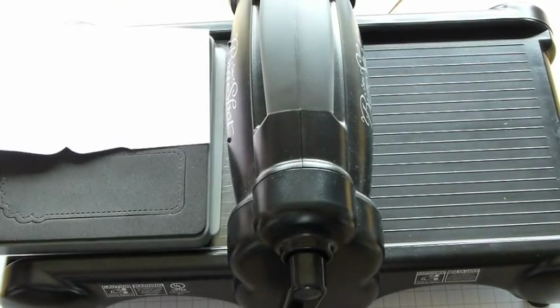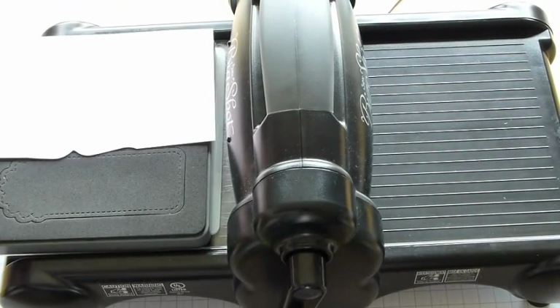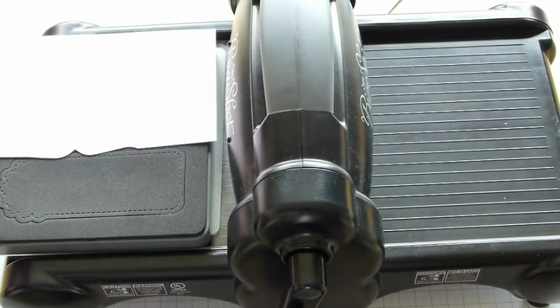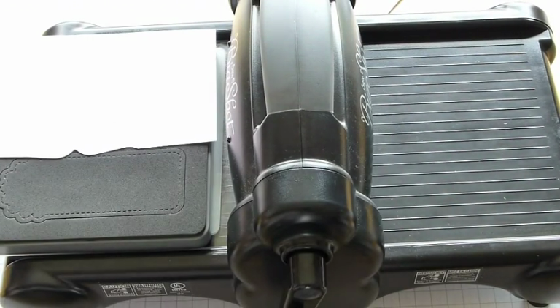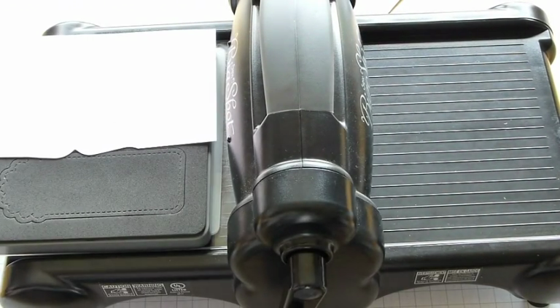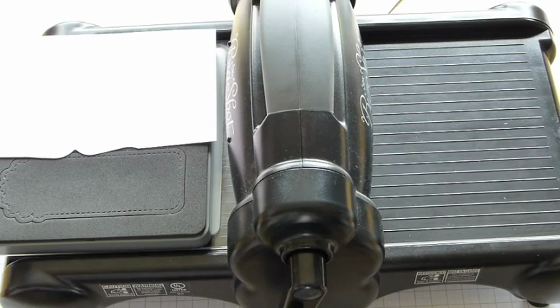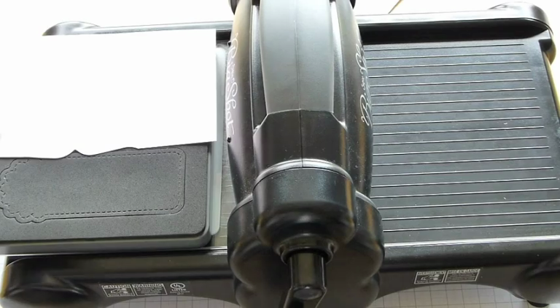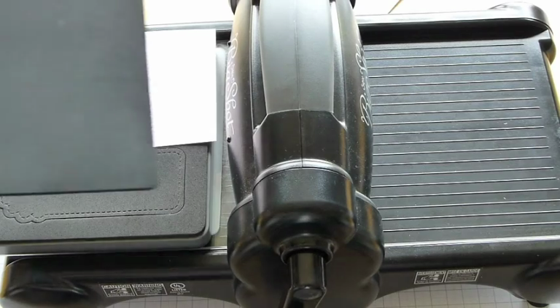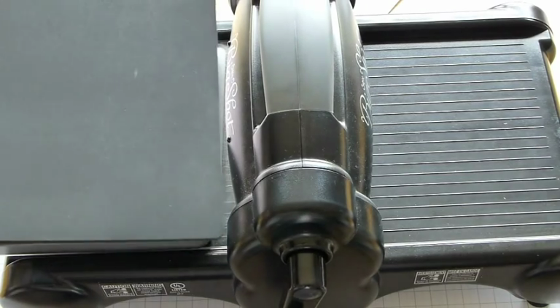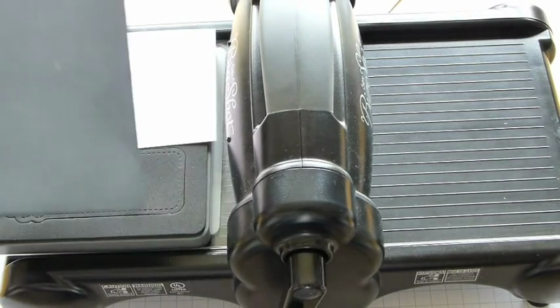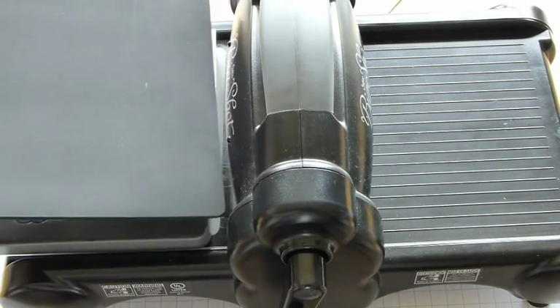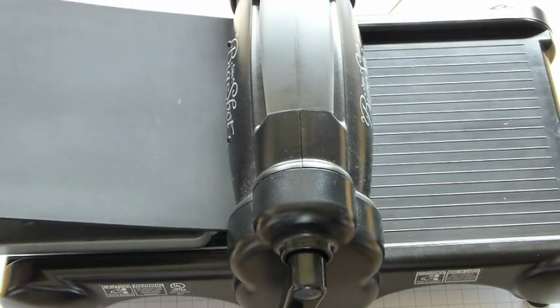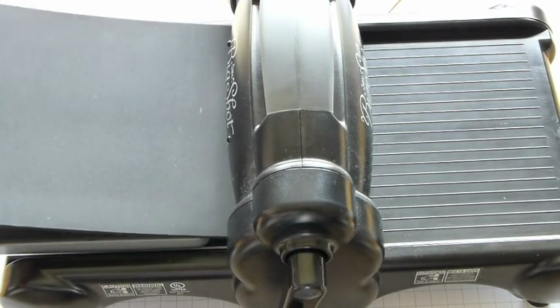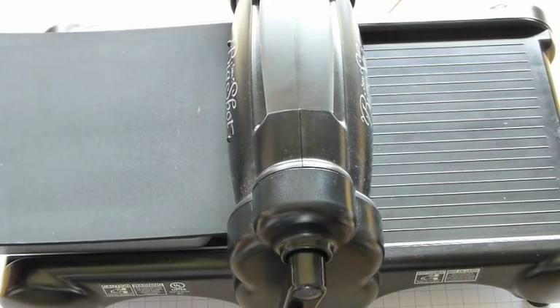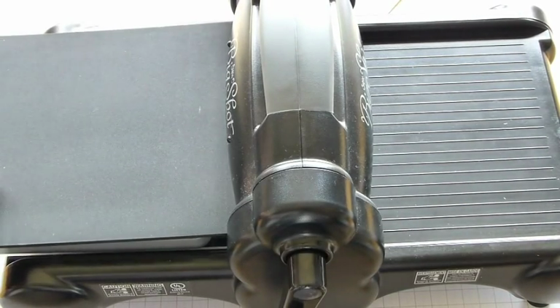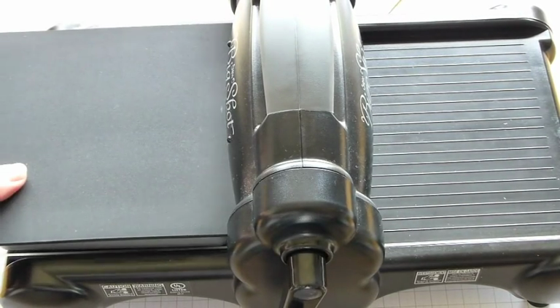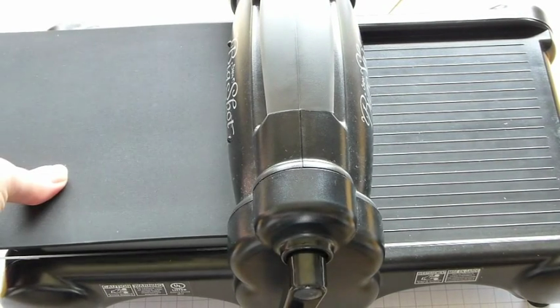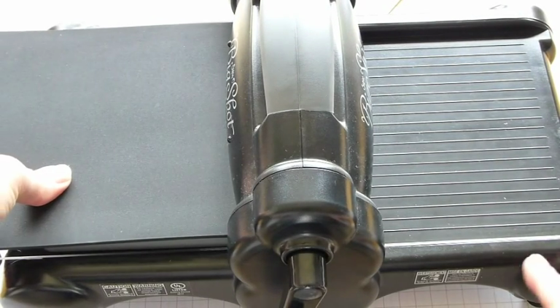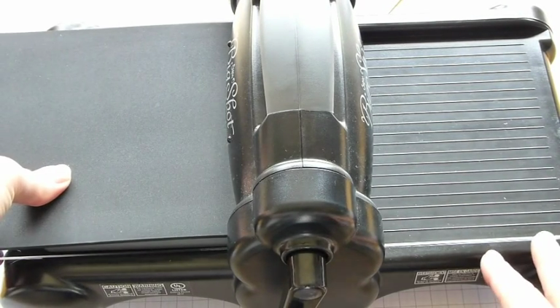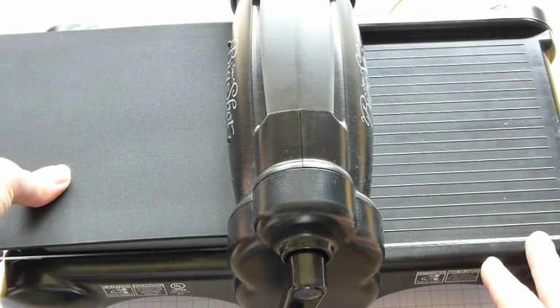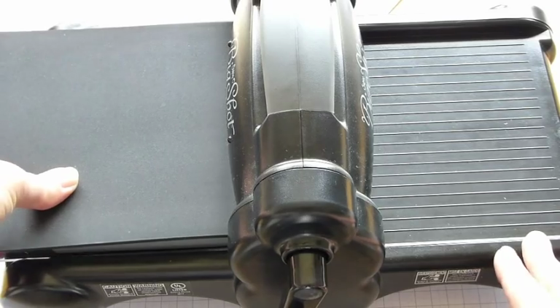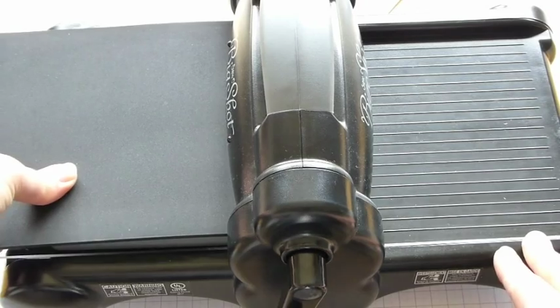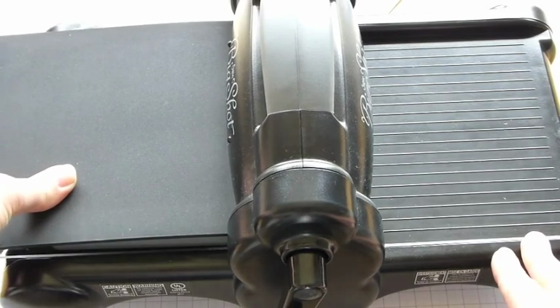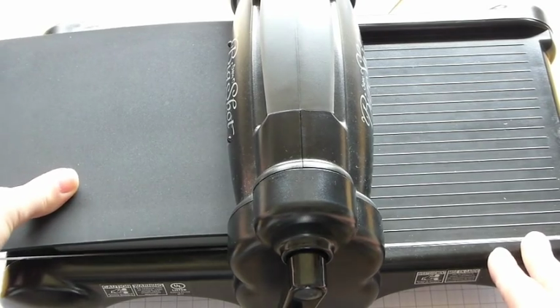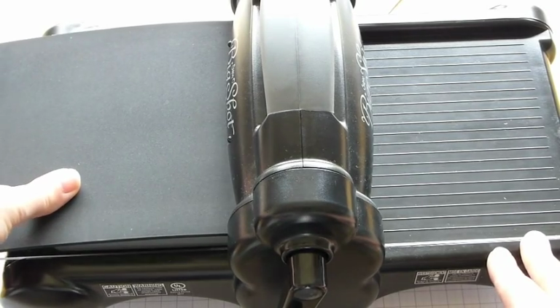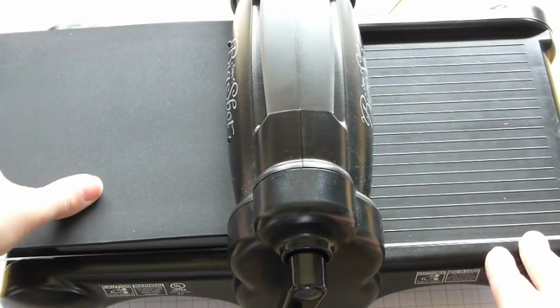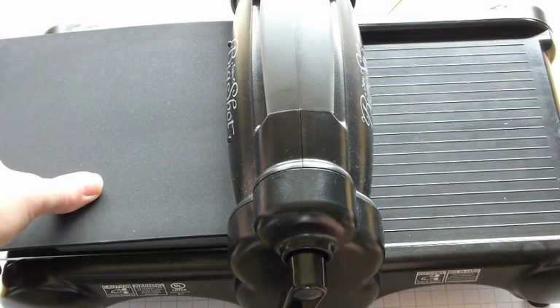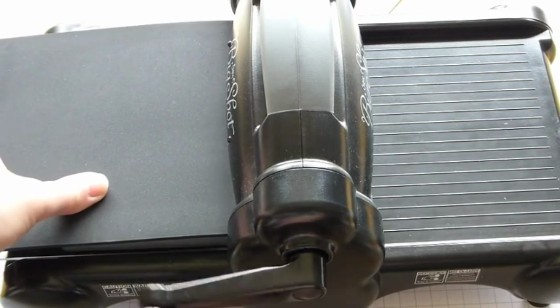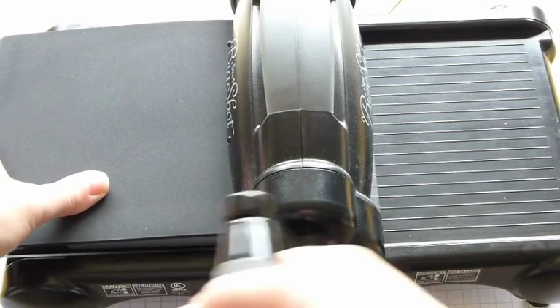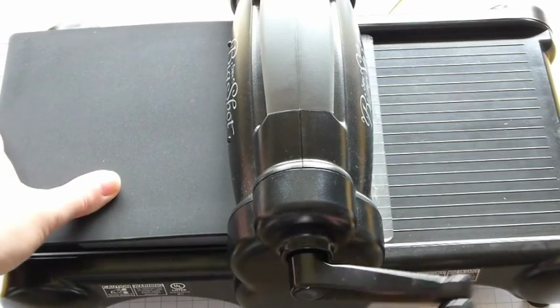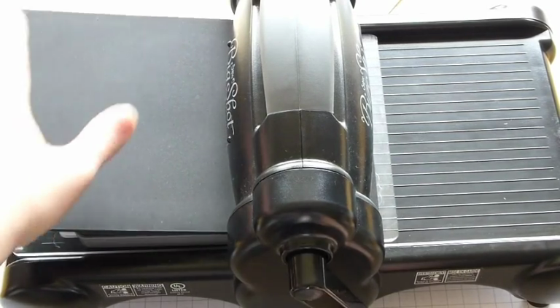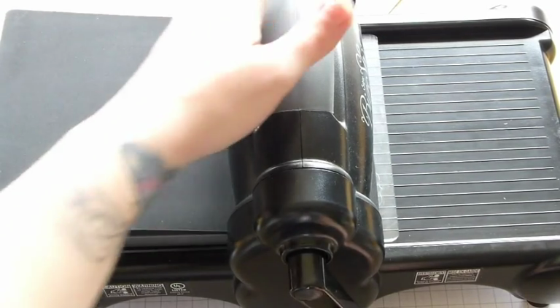Pop on your premium crease pad, and then push the sandwich until you feel a little bit of resistance, and then you can start scrolling through.